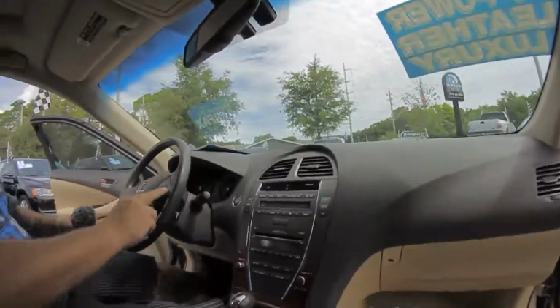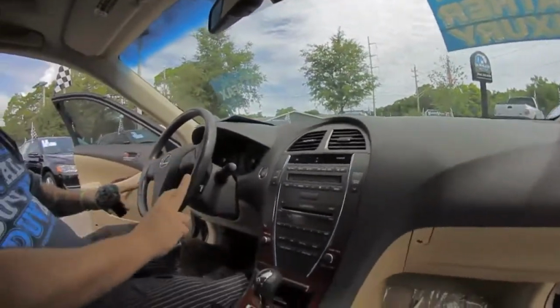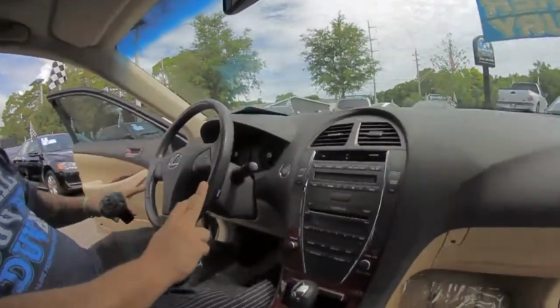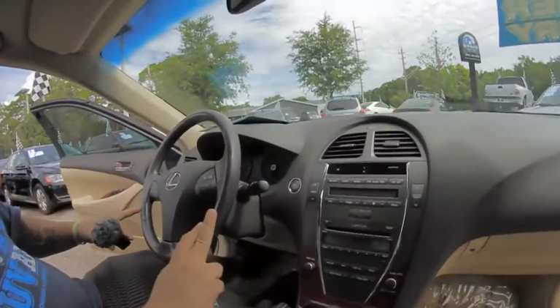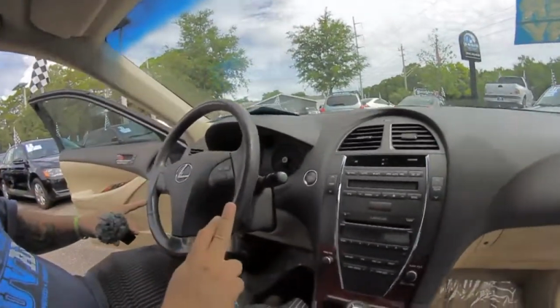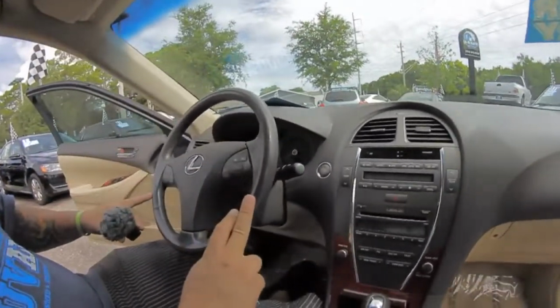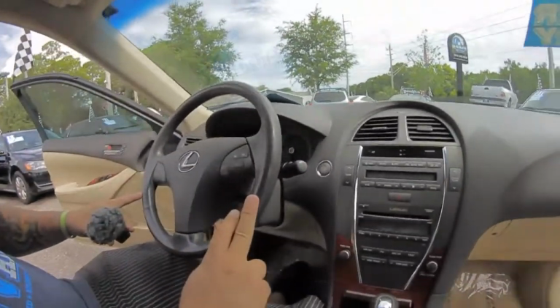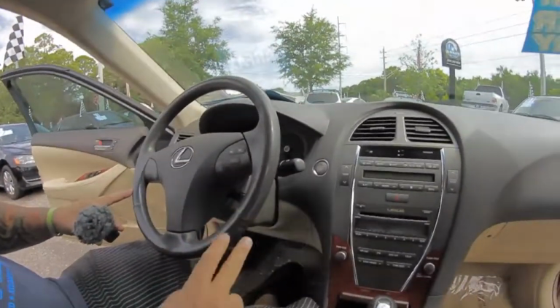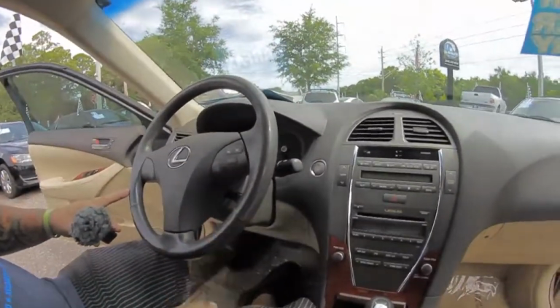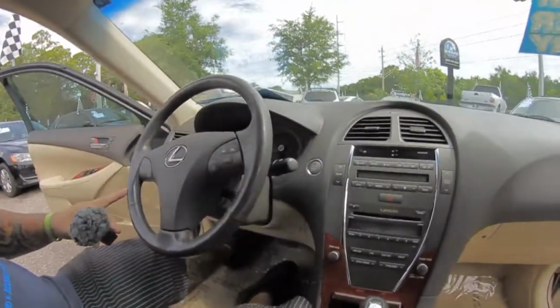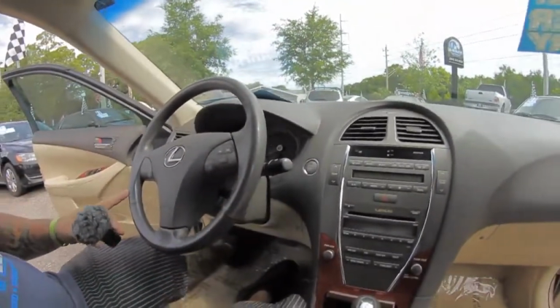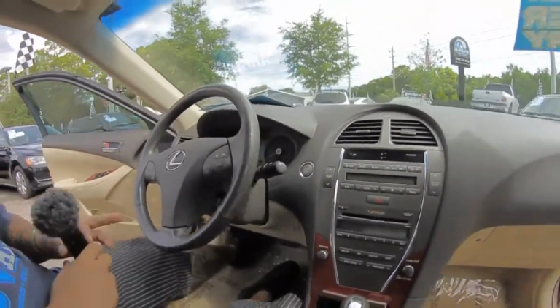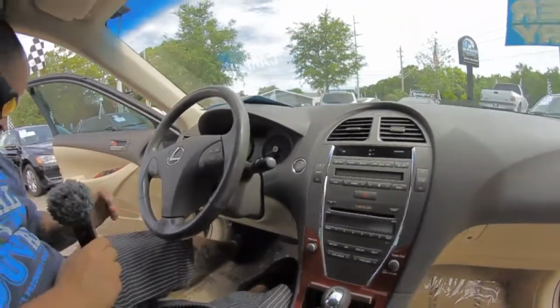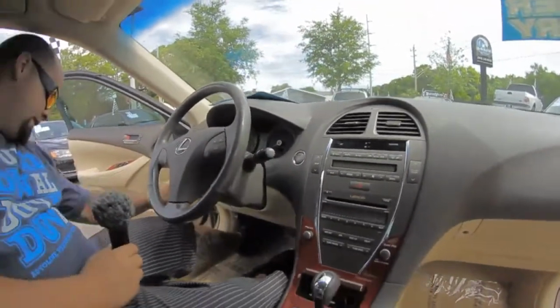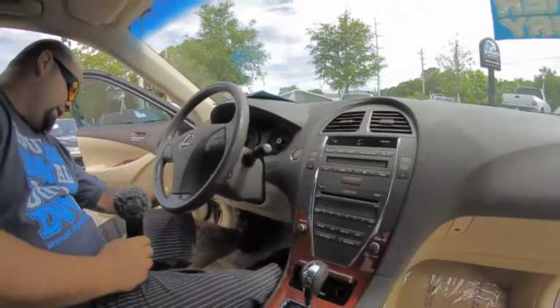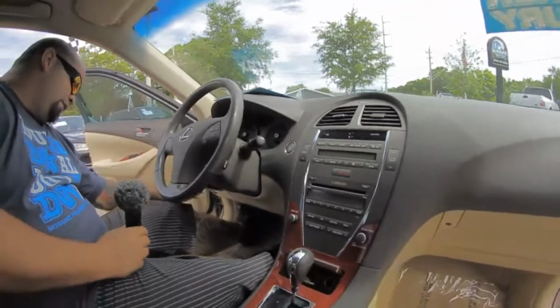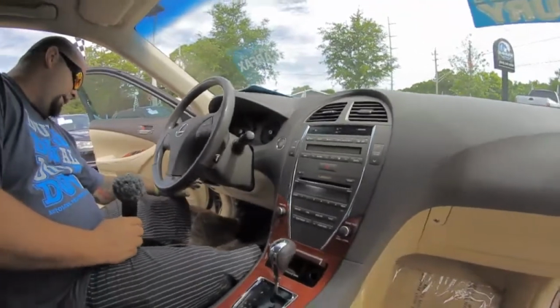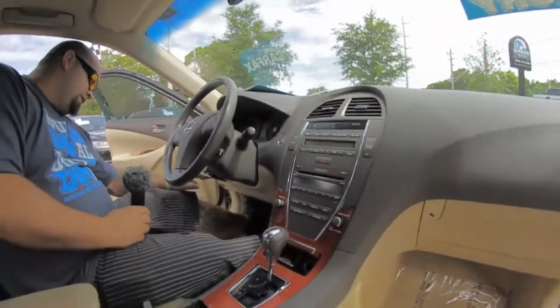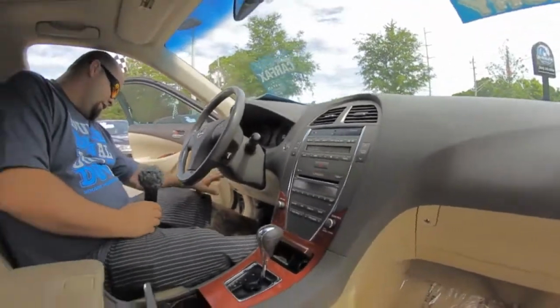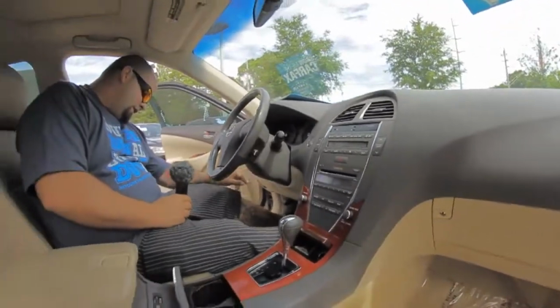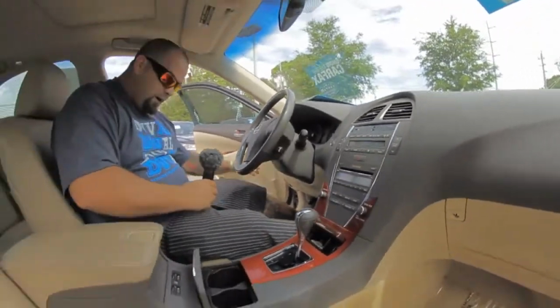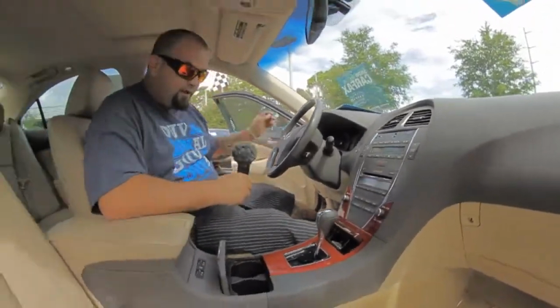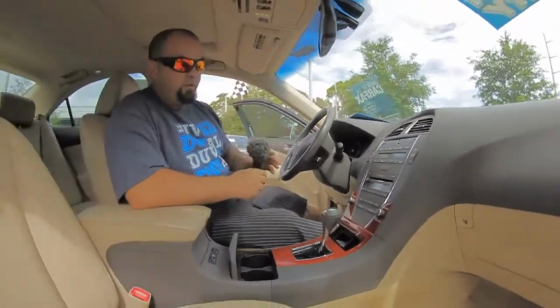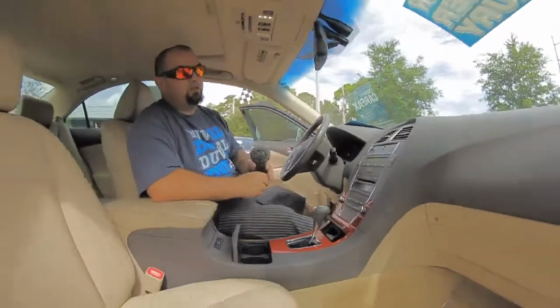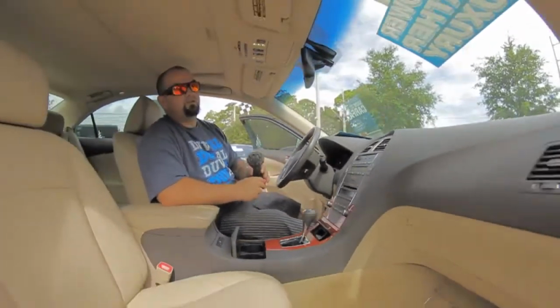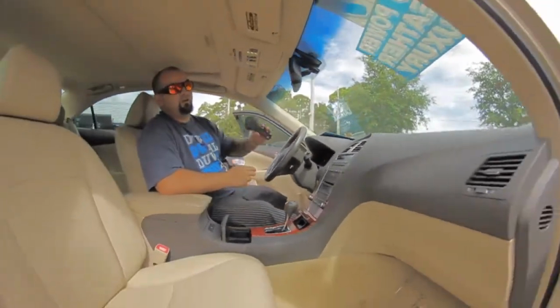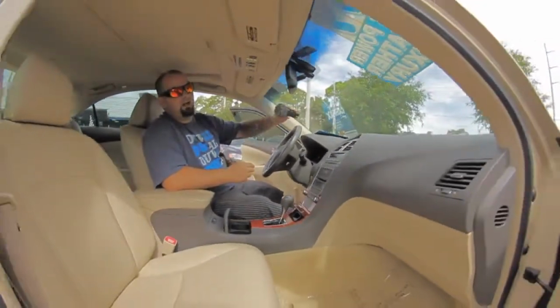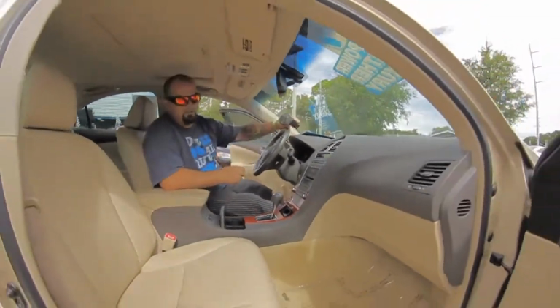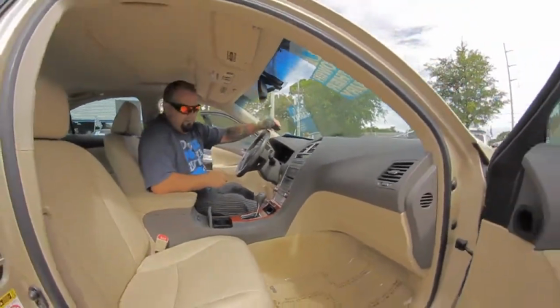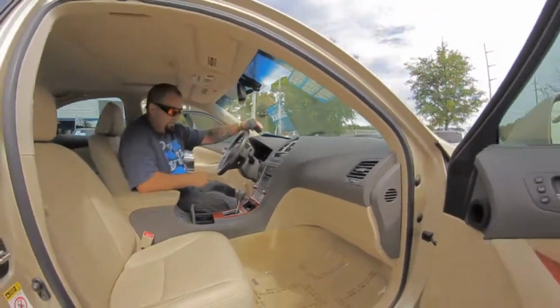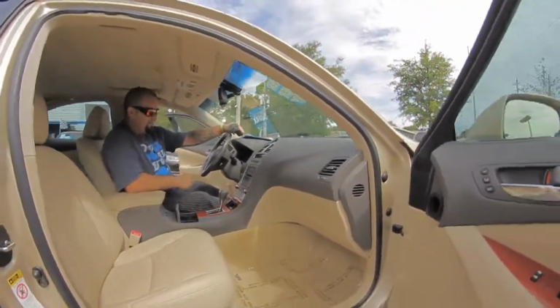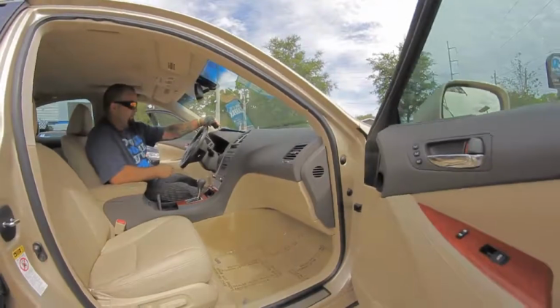Dual climate controls, Bluetooth capability, and all of your steering wheel controls are right here as well. A lot more options including power locks, power seats — everything.